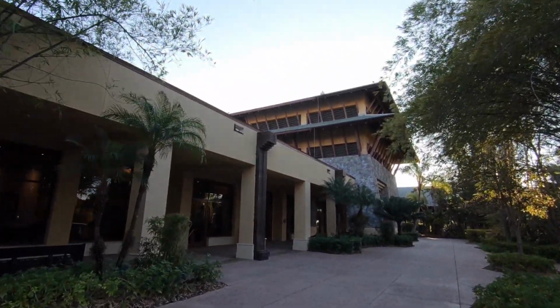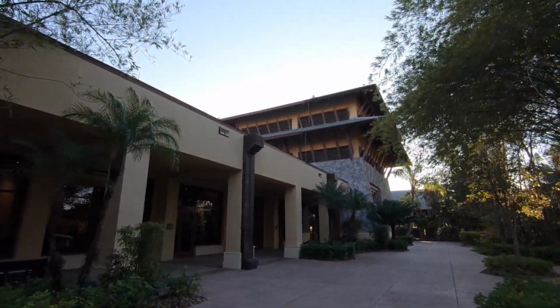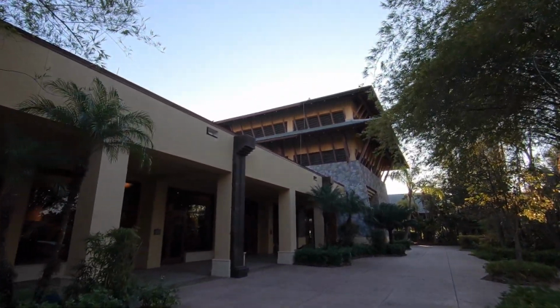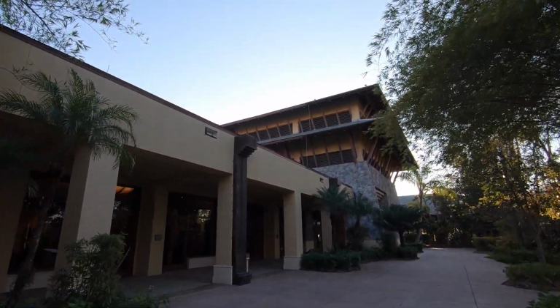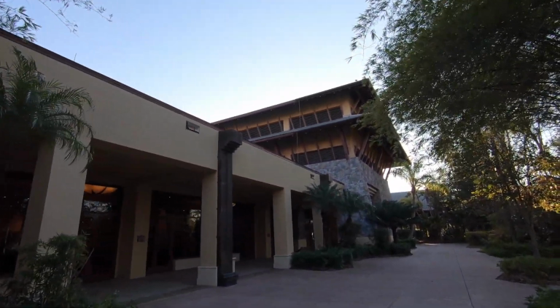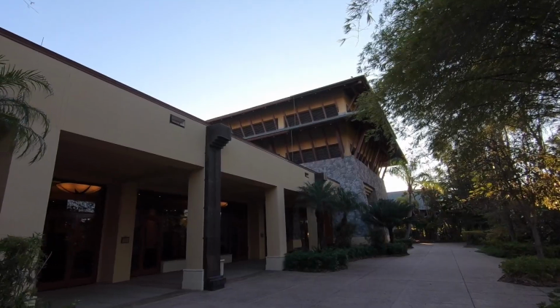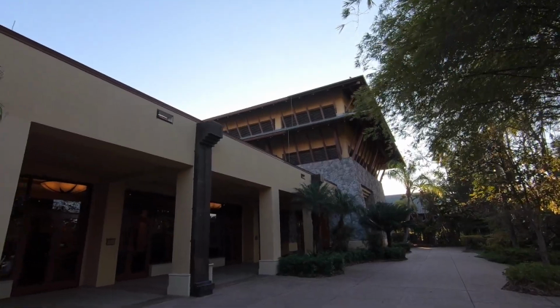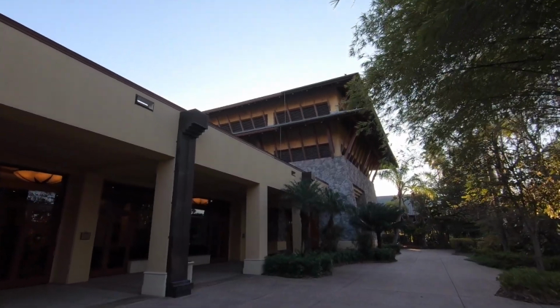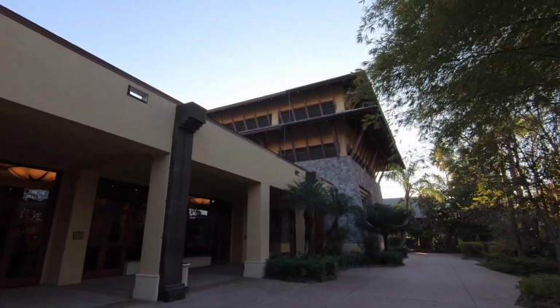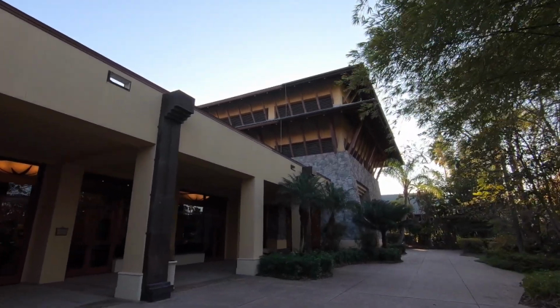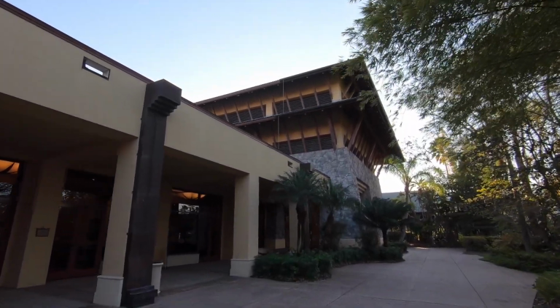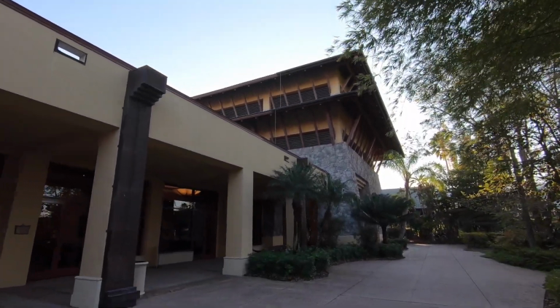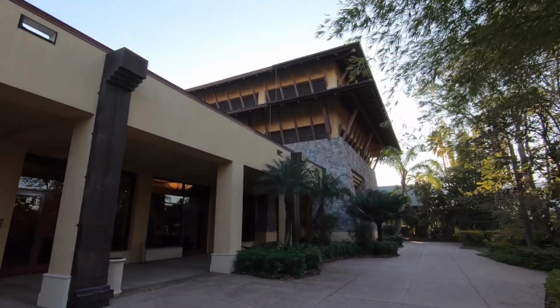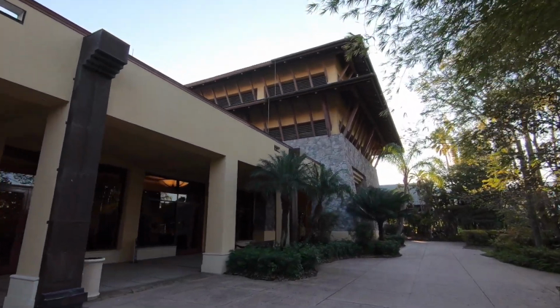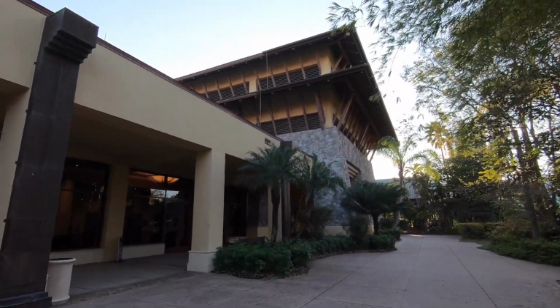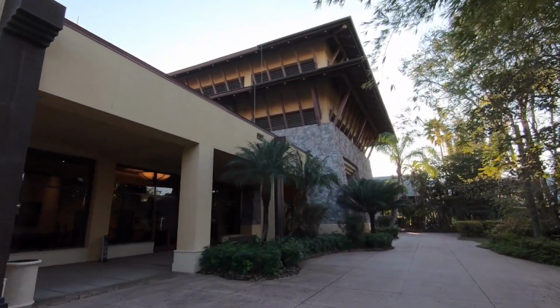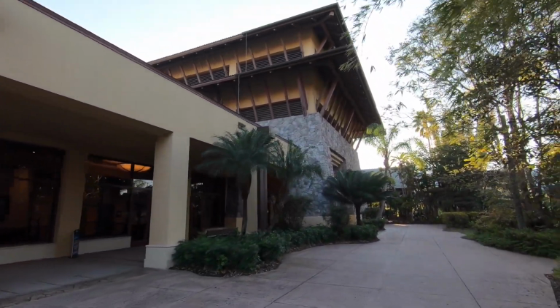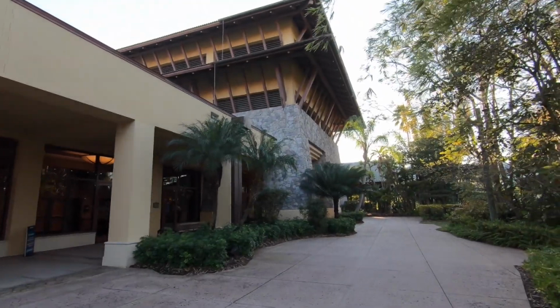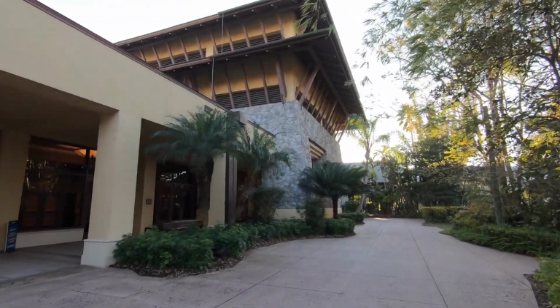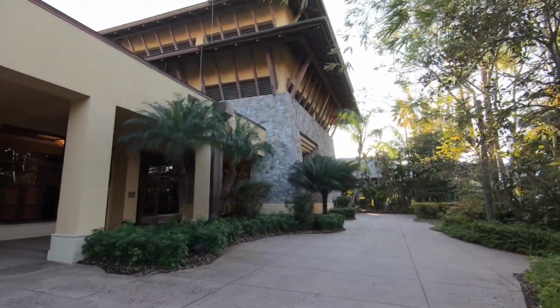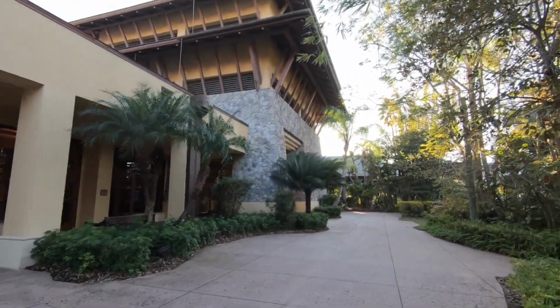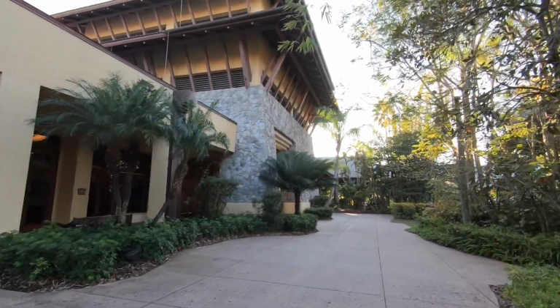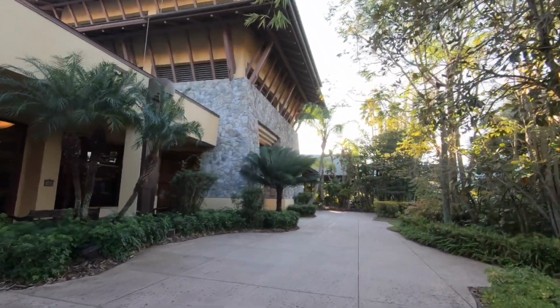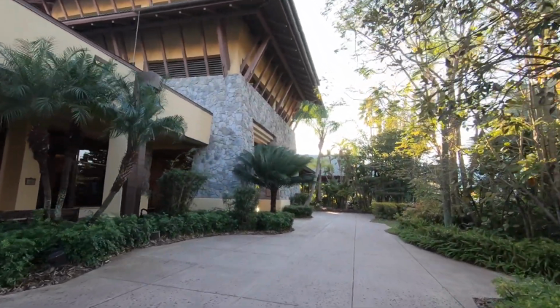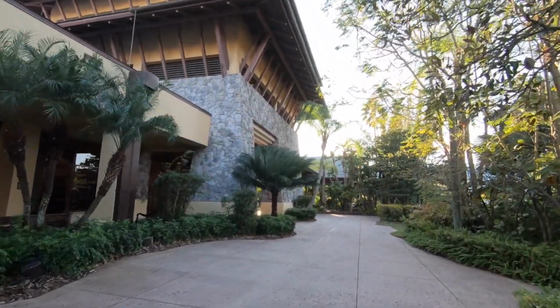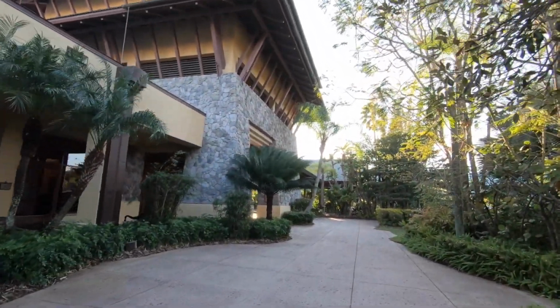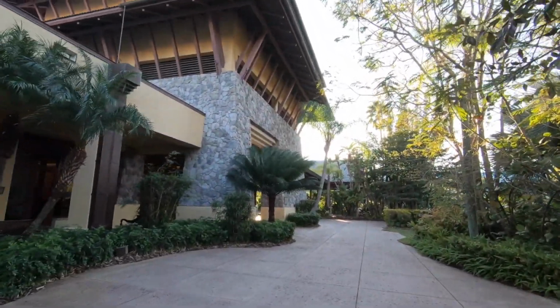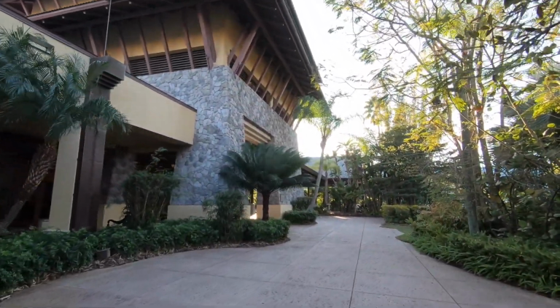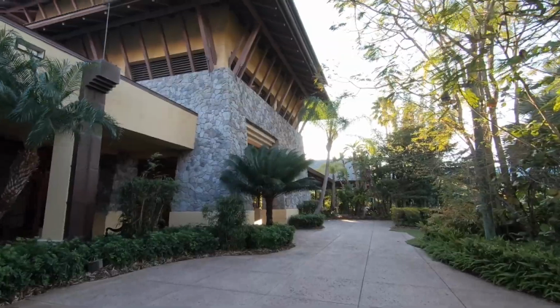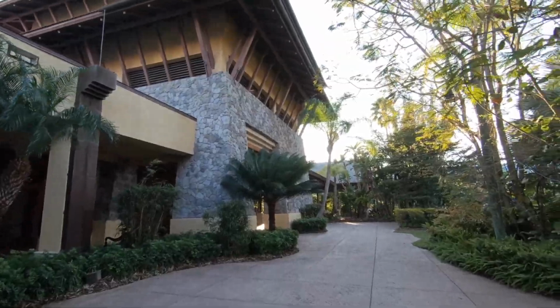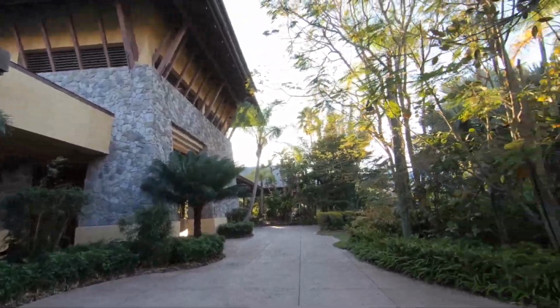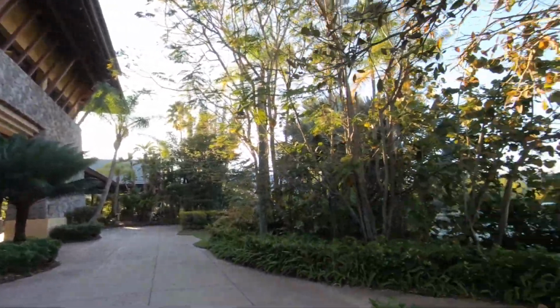The rest of this just appears to be part of the convention center — ballroom, meeting rooms, valet and shuttle bus parking. Nothing interesting down there.